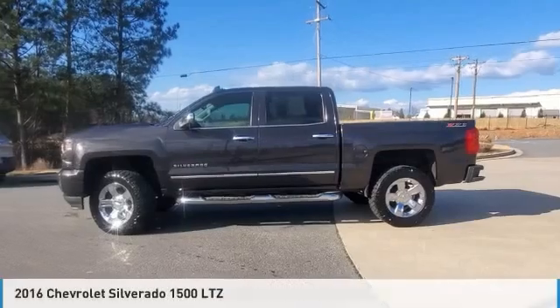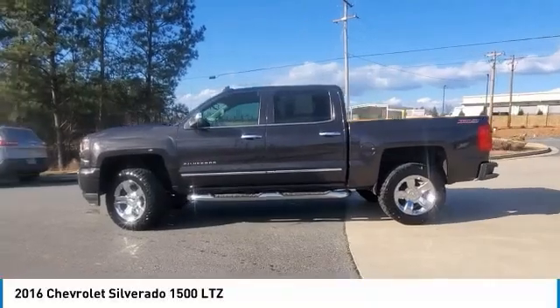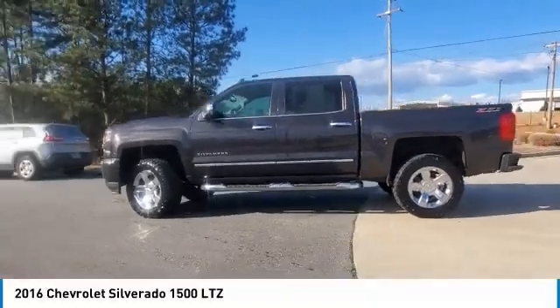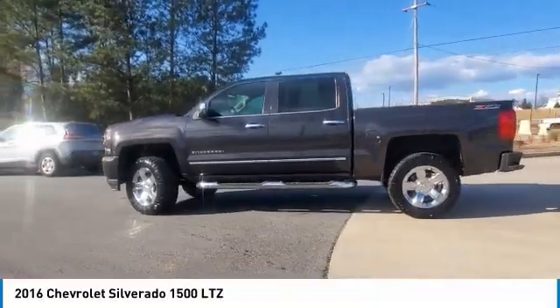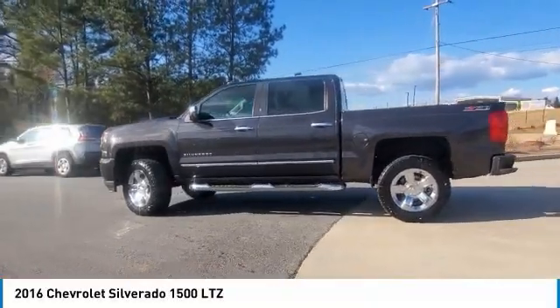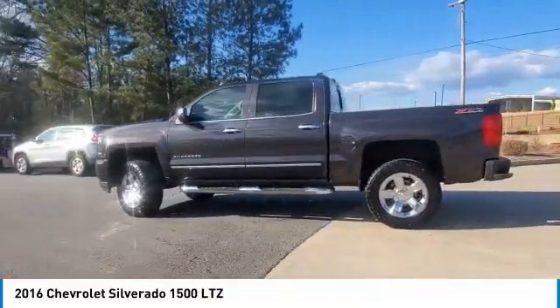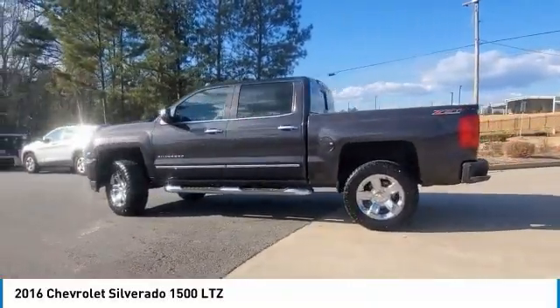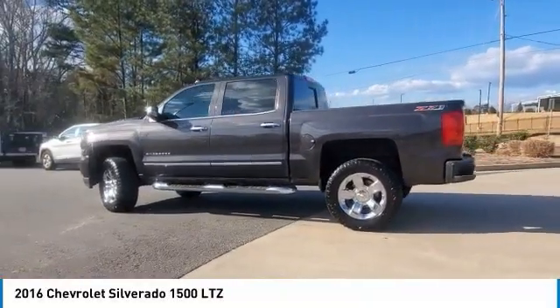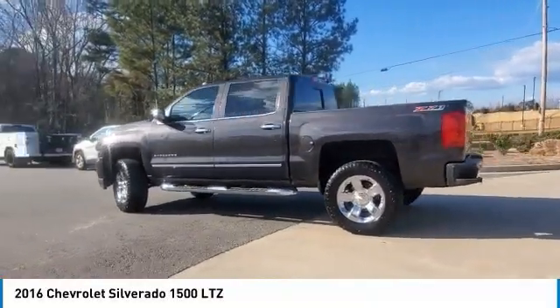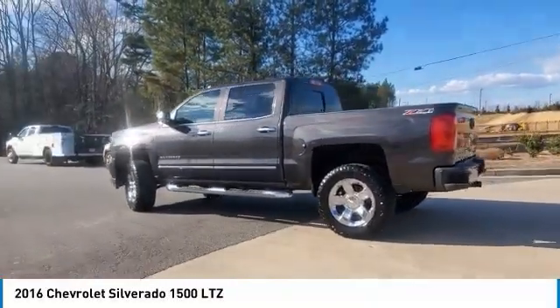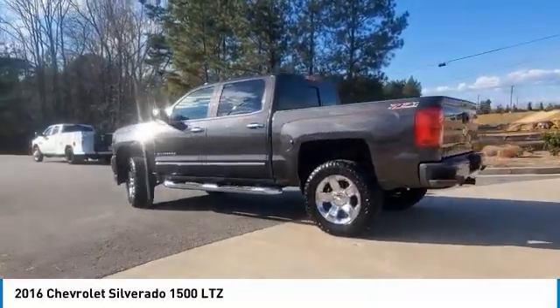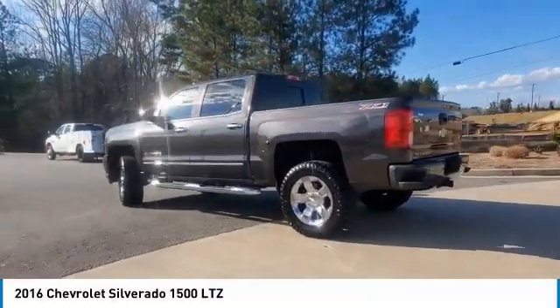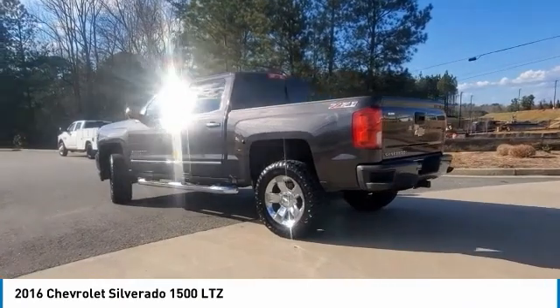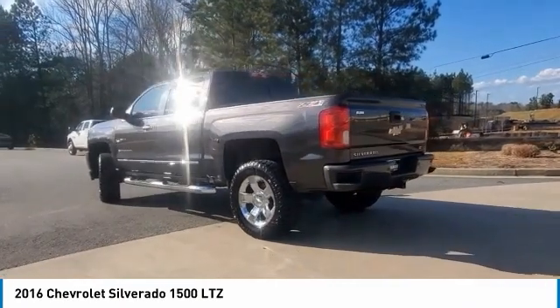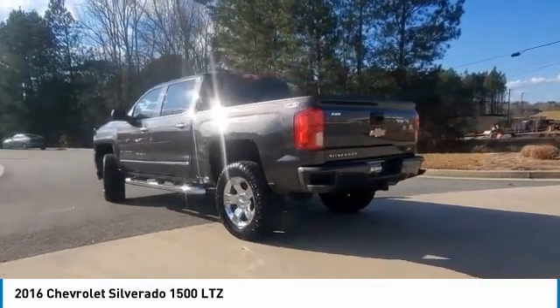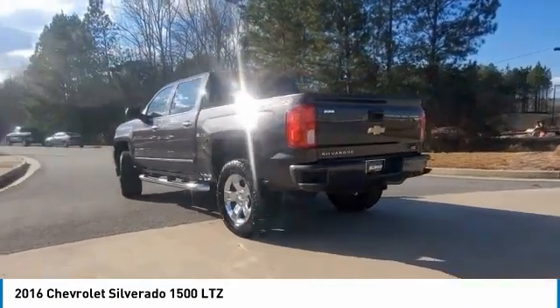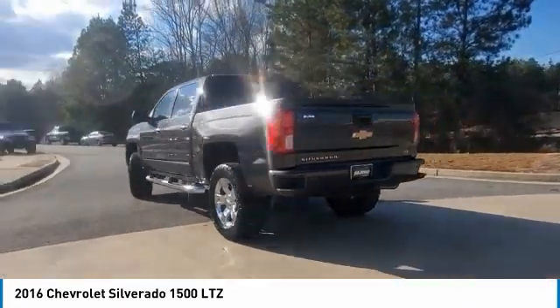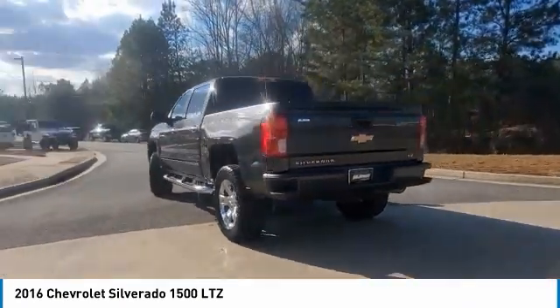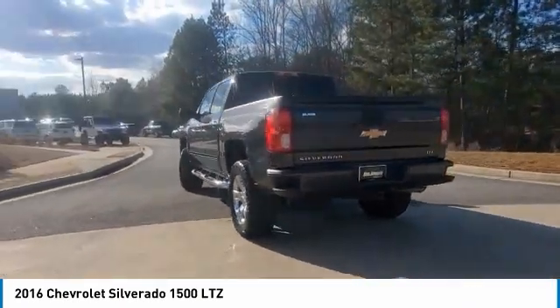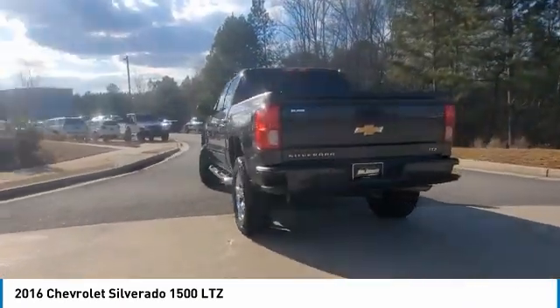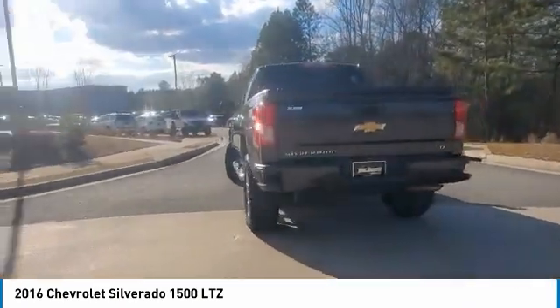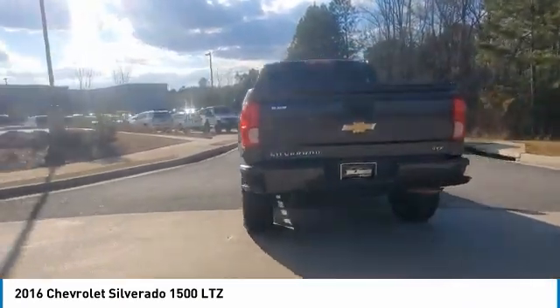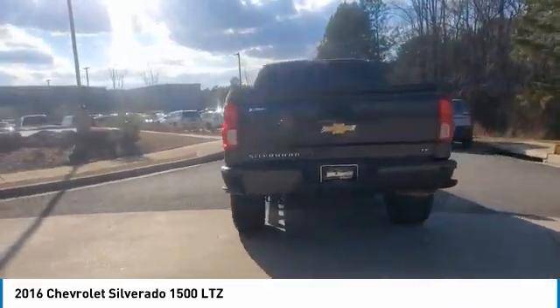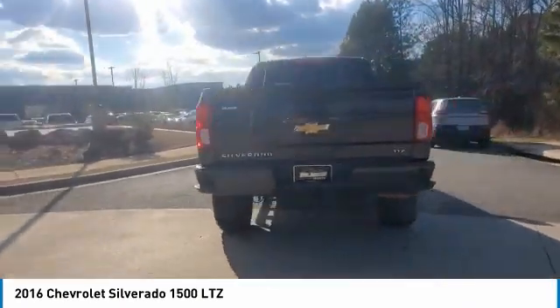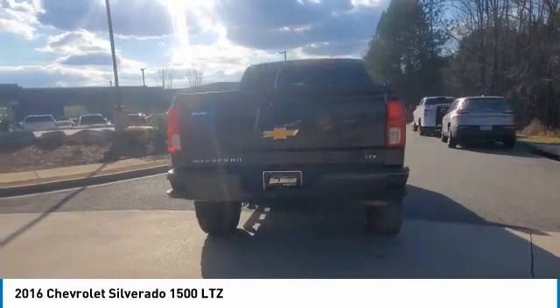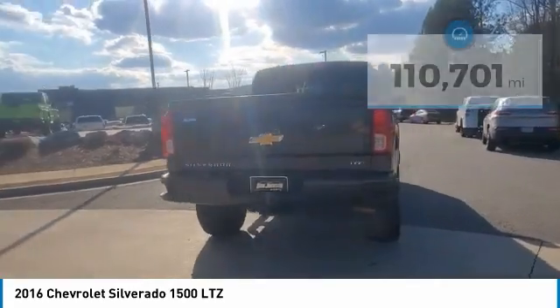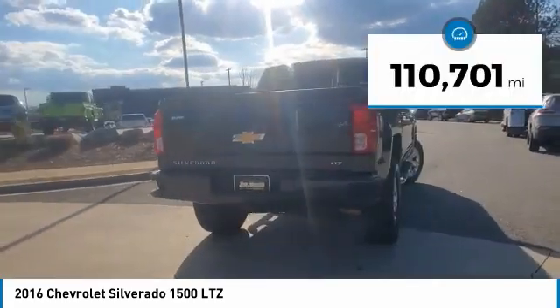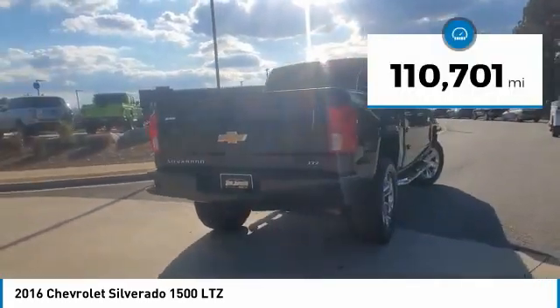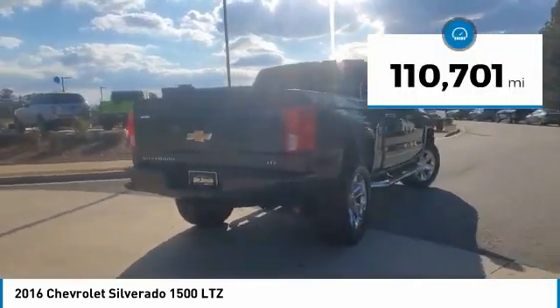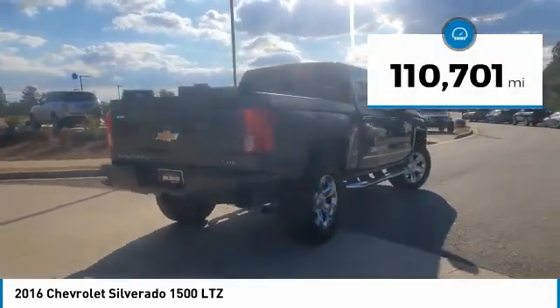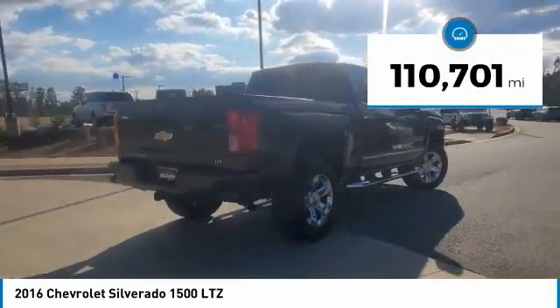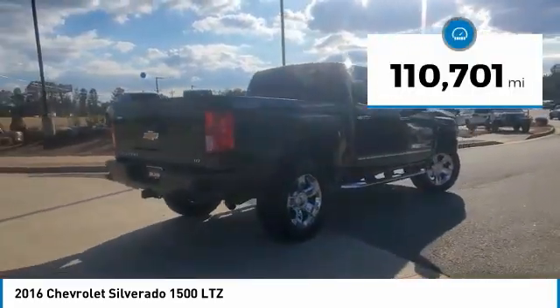We are pleased to show you the 2016 Silverado 1500. The Chevy Silverado 1500 has the lowest cost of ownership of any full-size pickup. This vehicle has less than 115,000 miles.